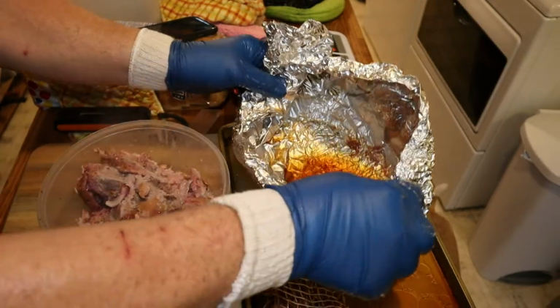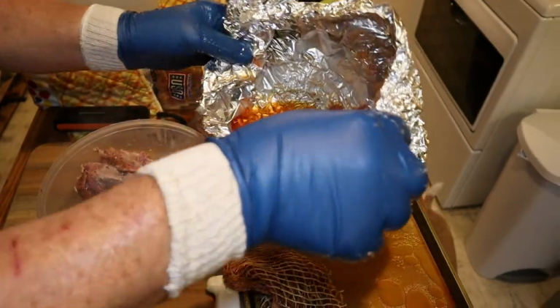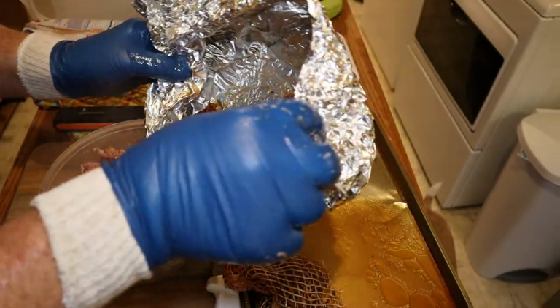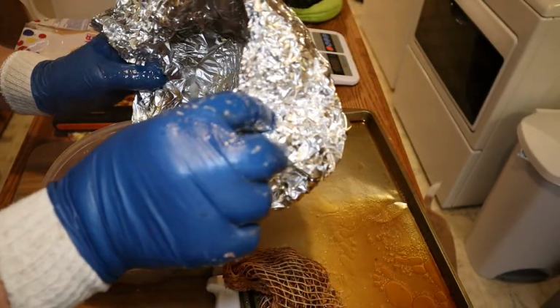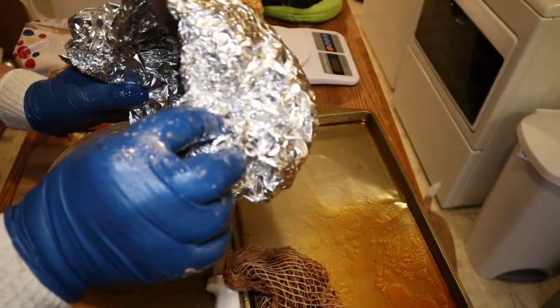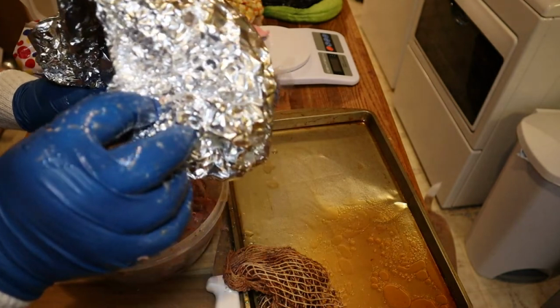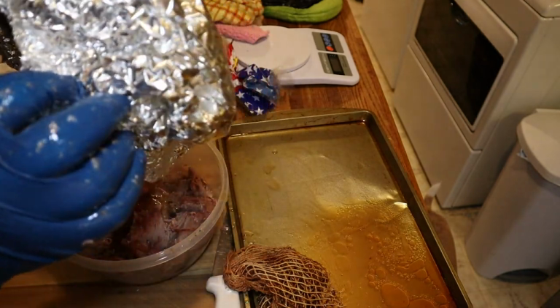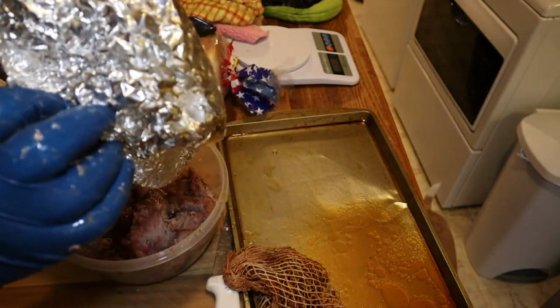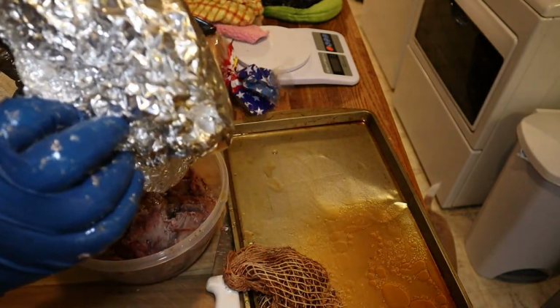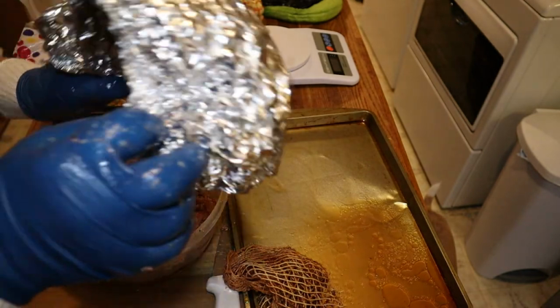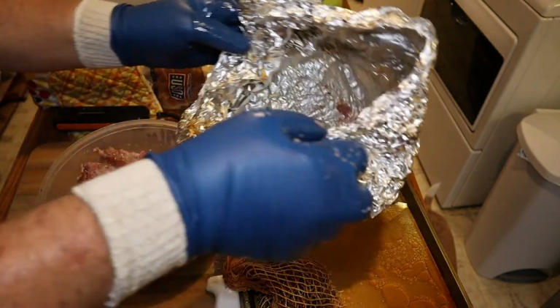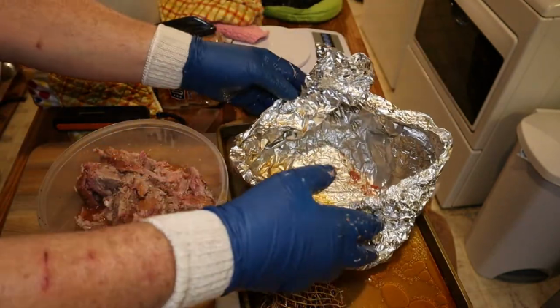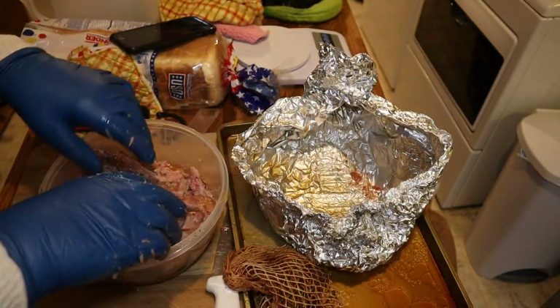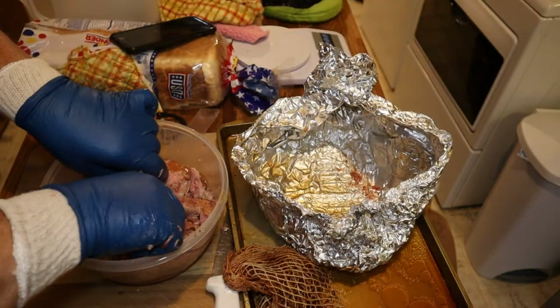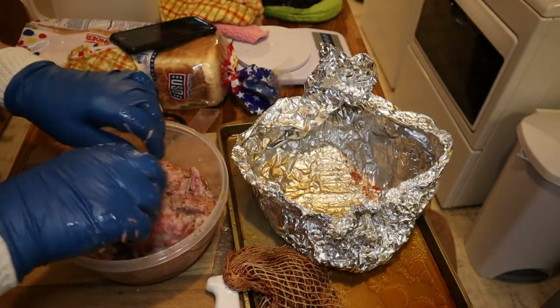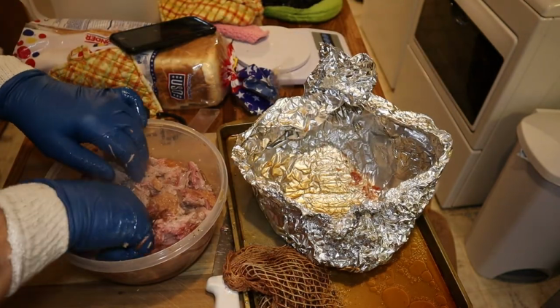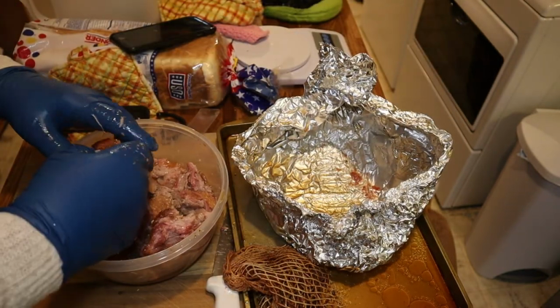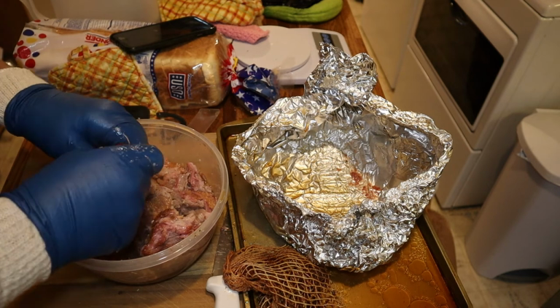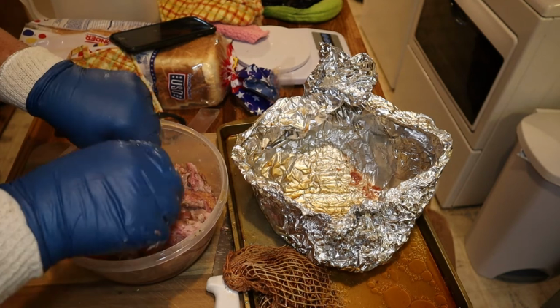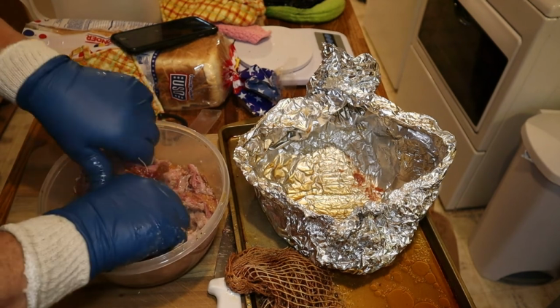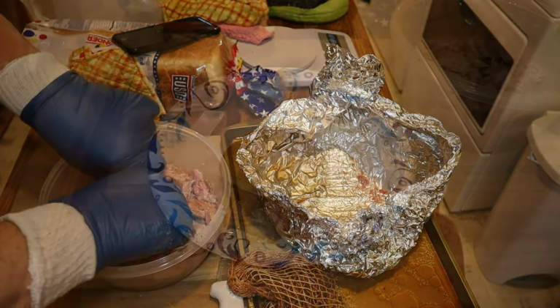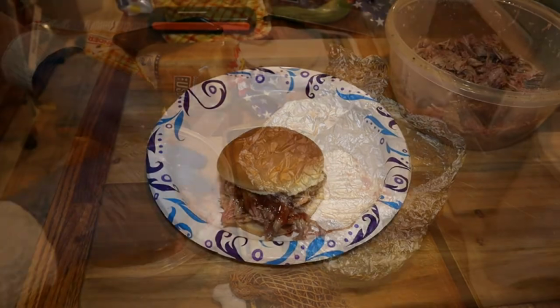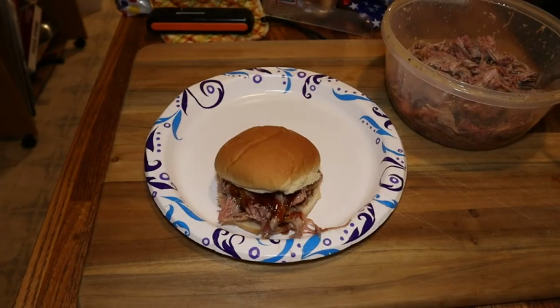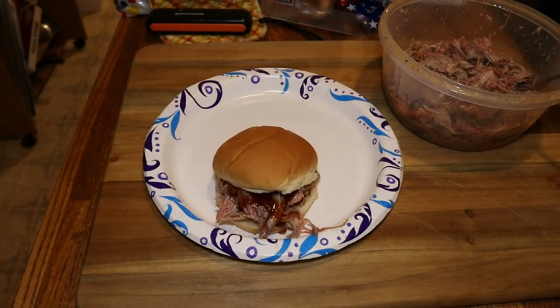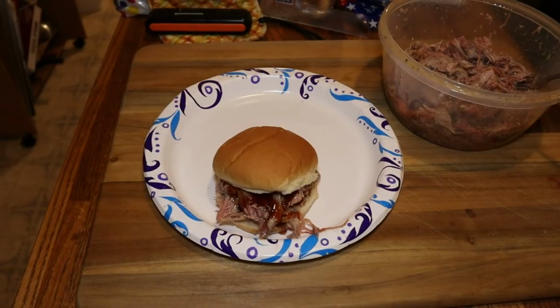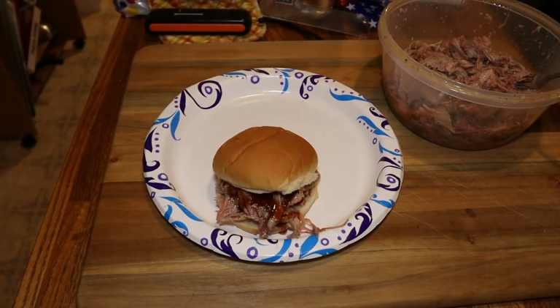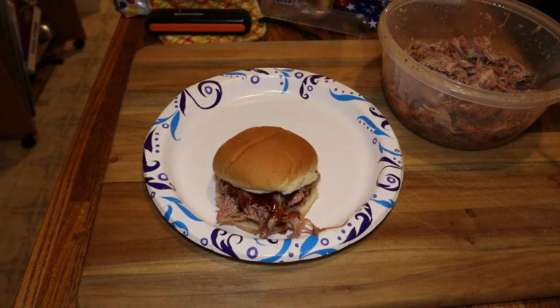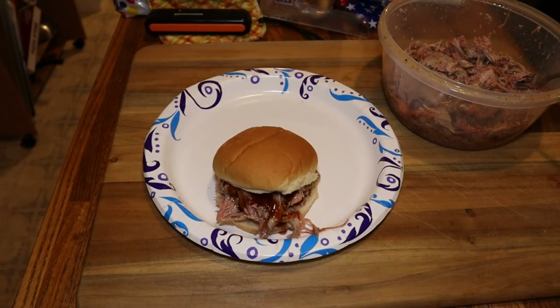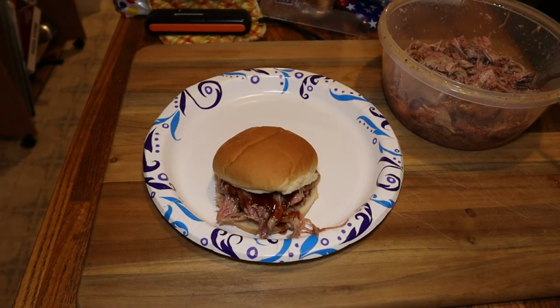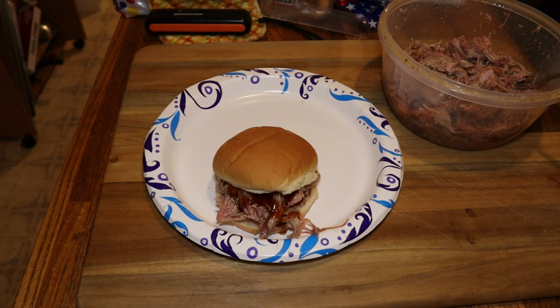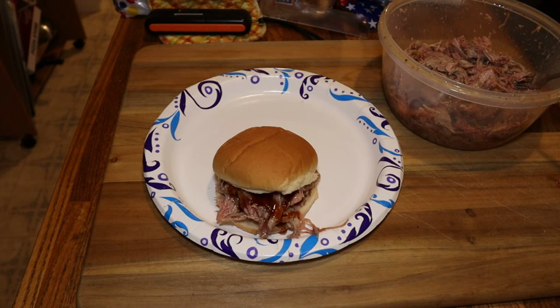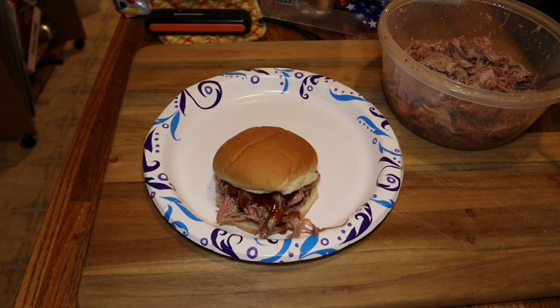It's pulled pork time — let's get this finished up and make a pulled pork sandwich. Look at that — now that's pulled pork, and it's going to be delicious!